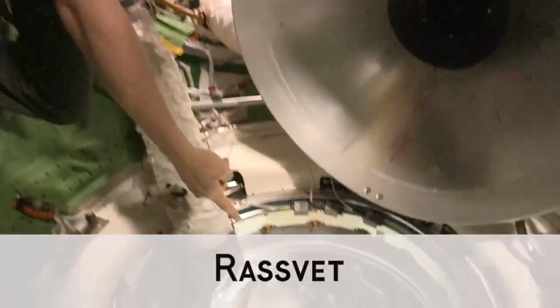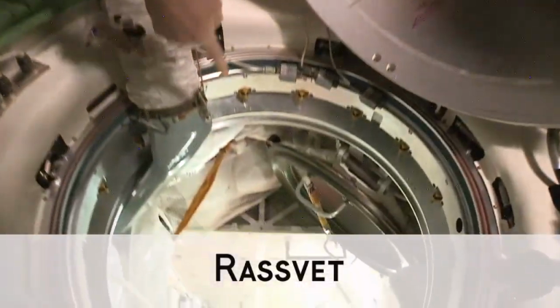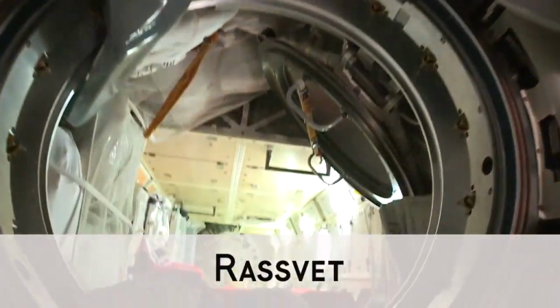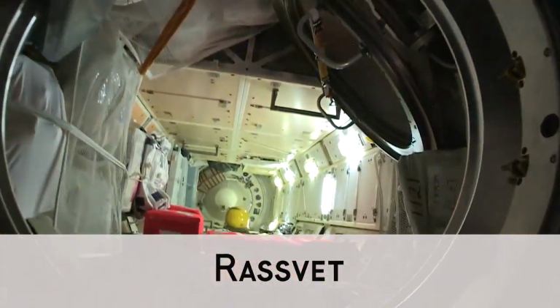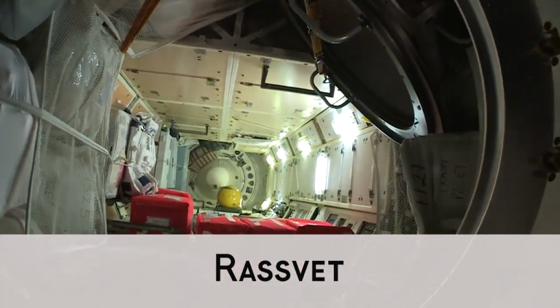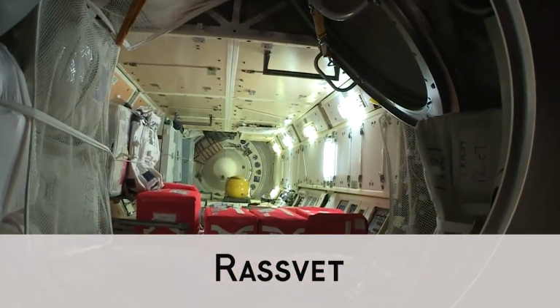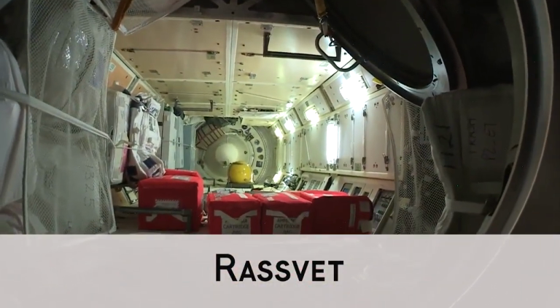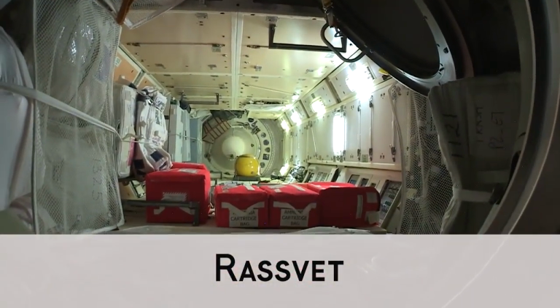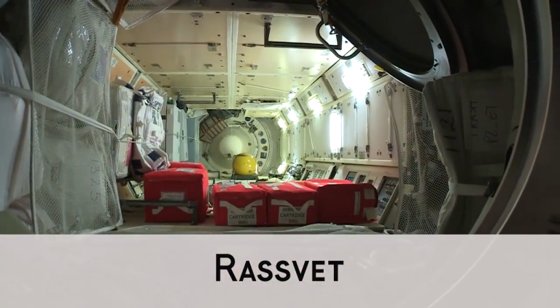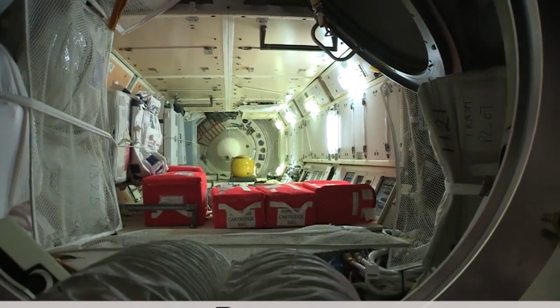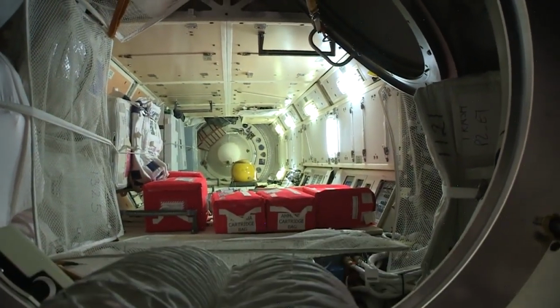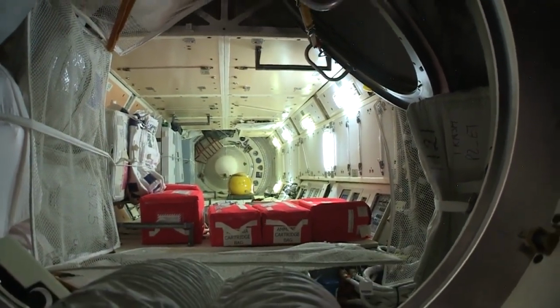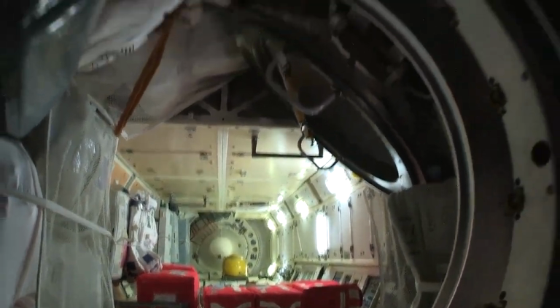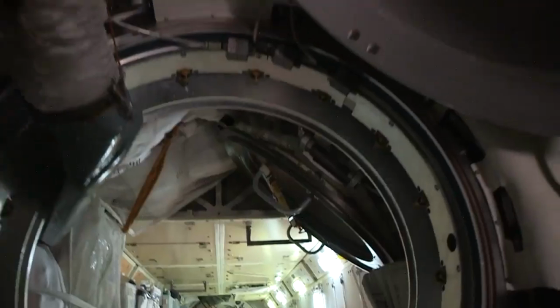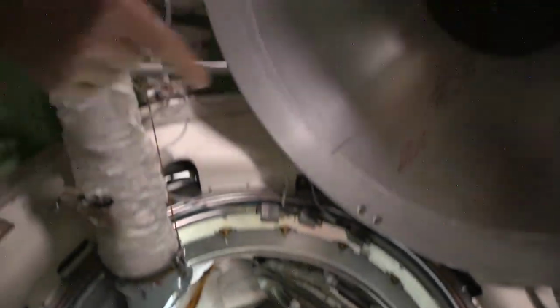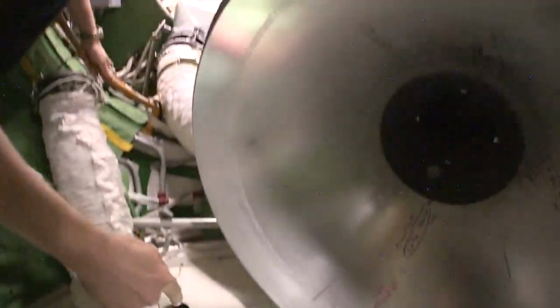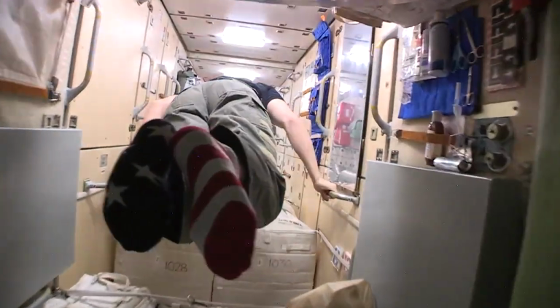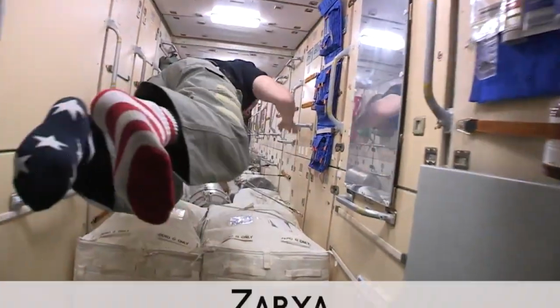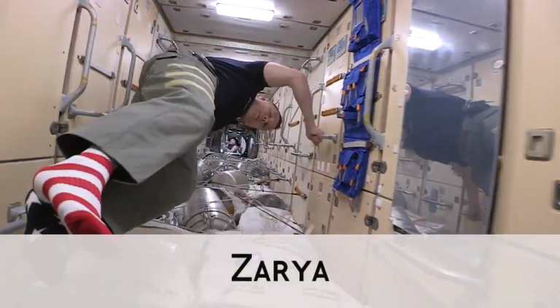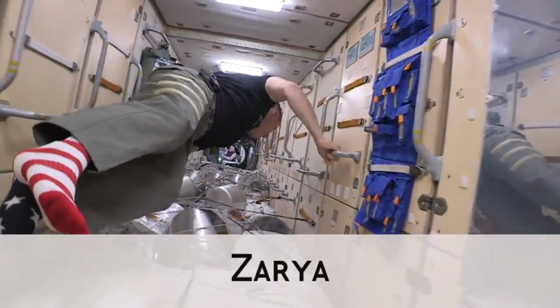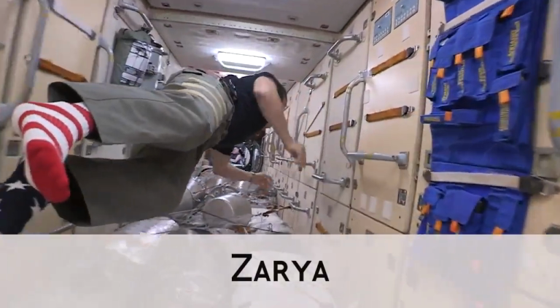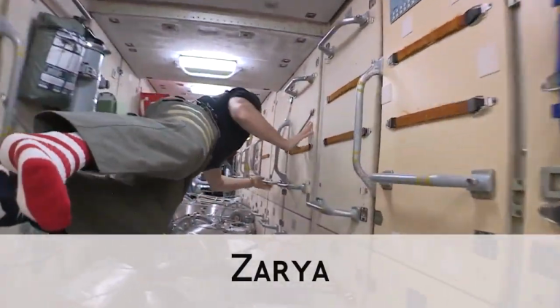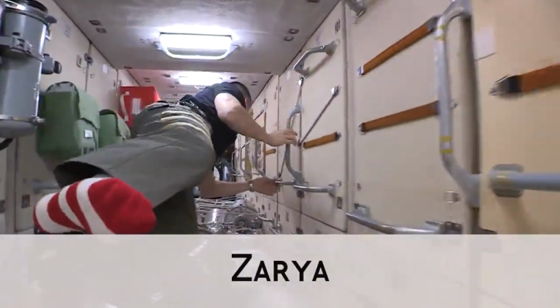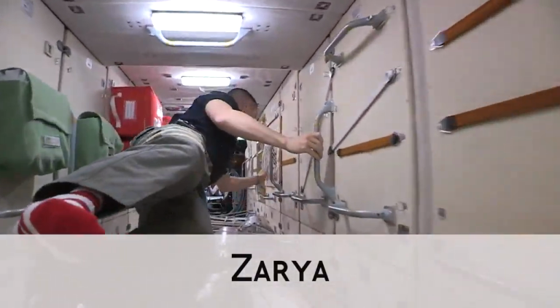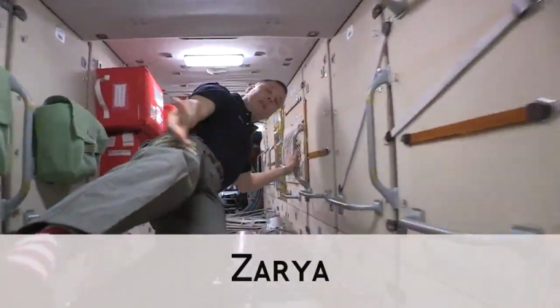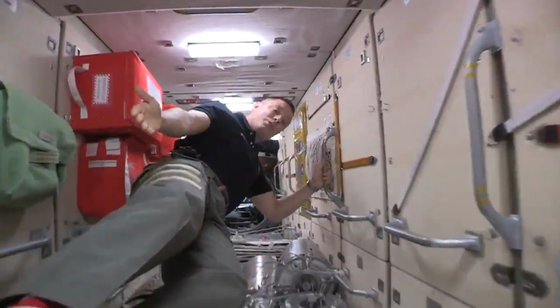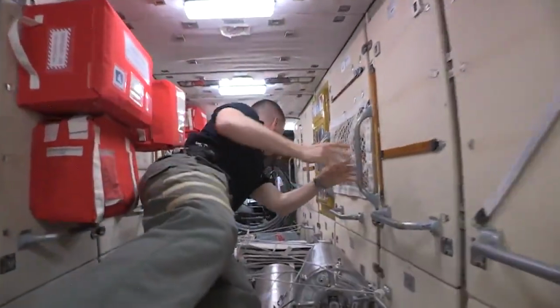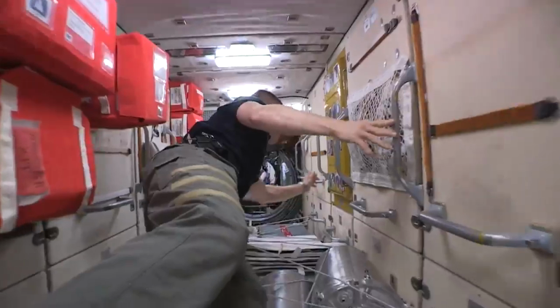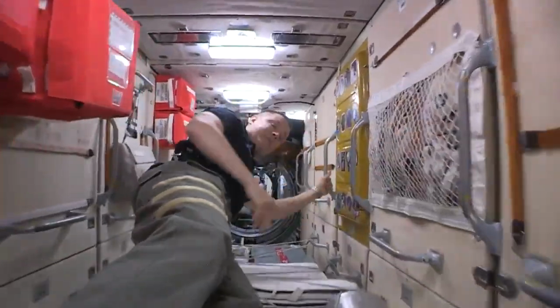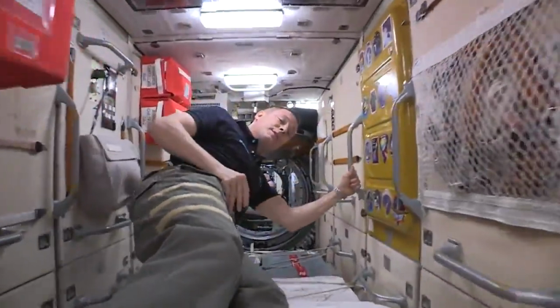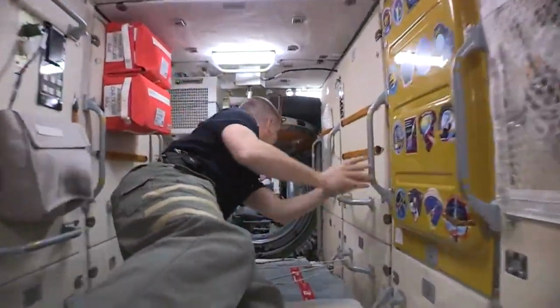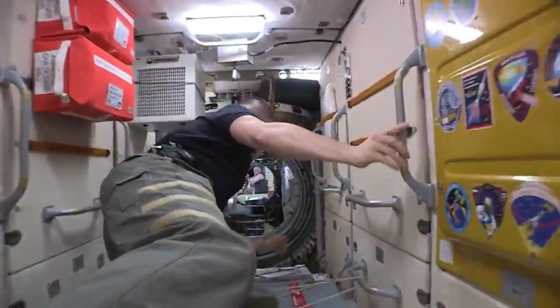Down here is MIMADIM — this is one of the many places where we dock vehicles. This is where Peggy actually docked. This is the FKB, another place where we keep a lot of our storage. It also has some of the critical systems for the Russian segment.